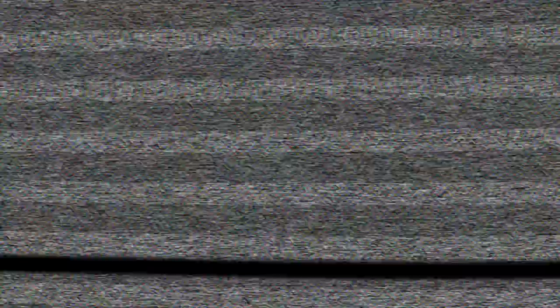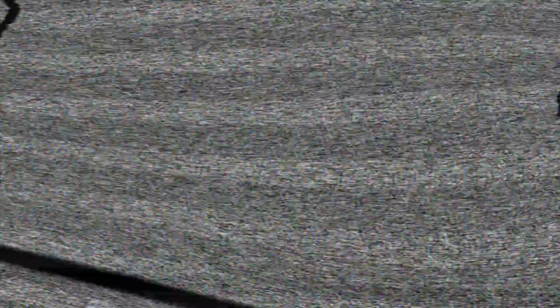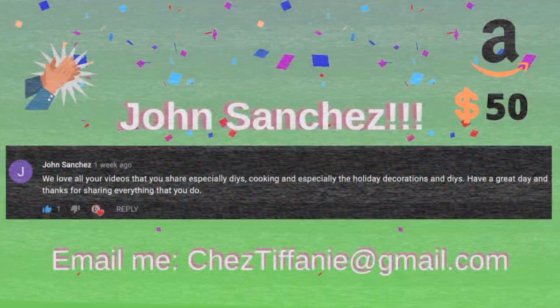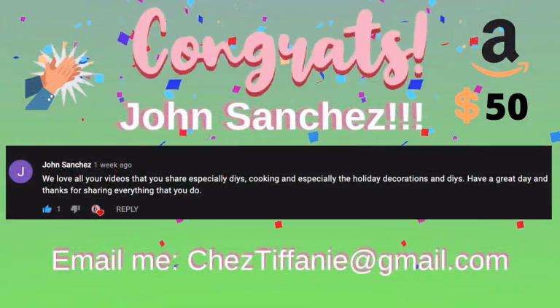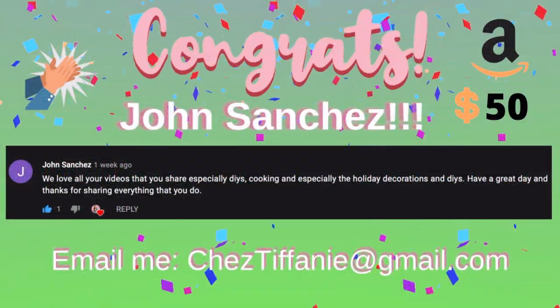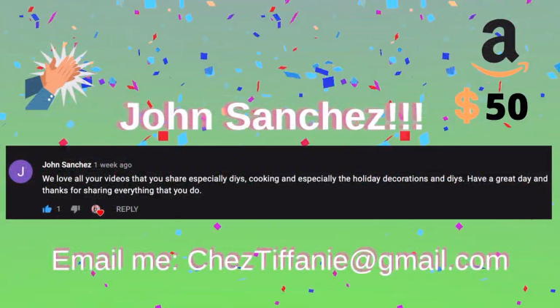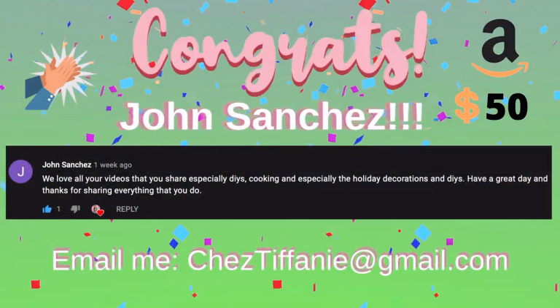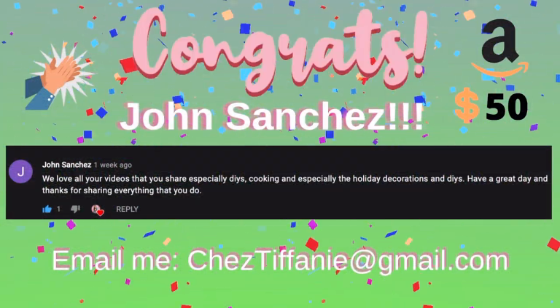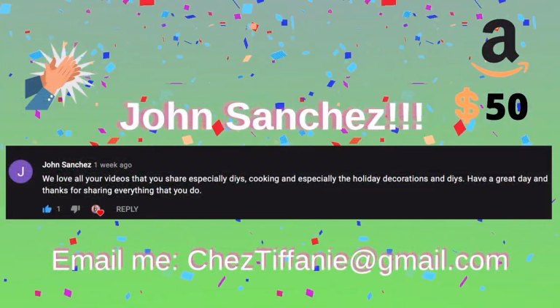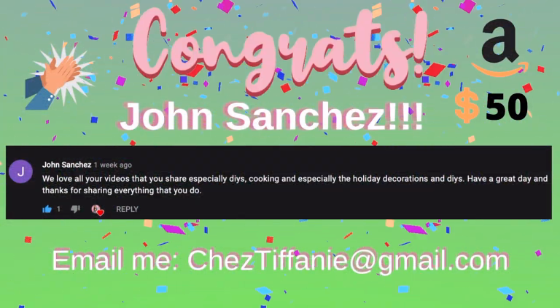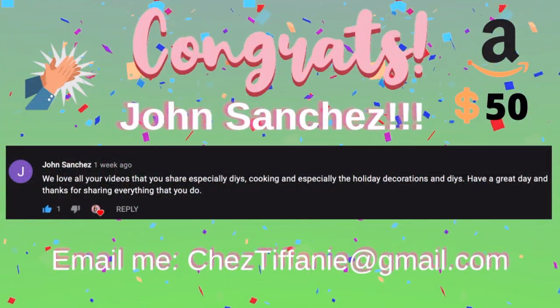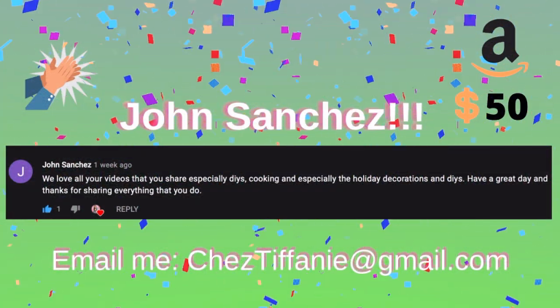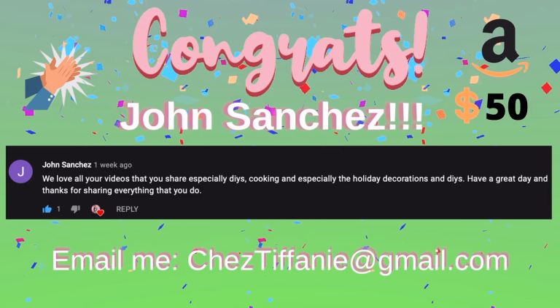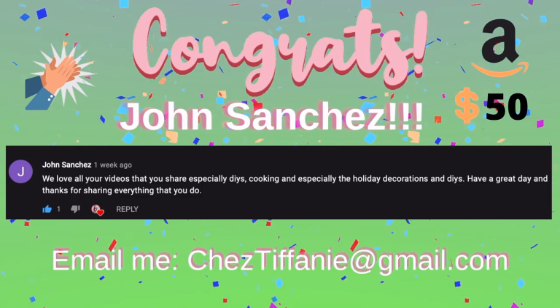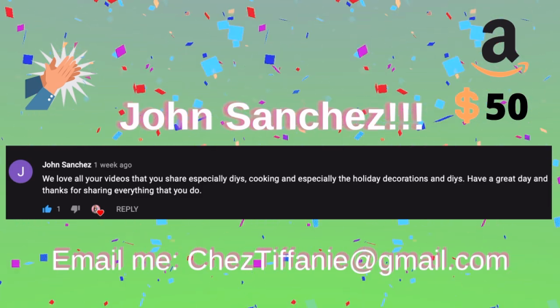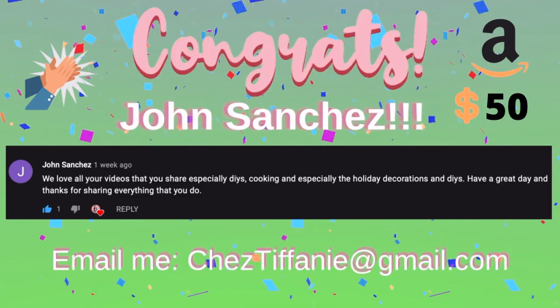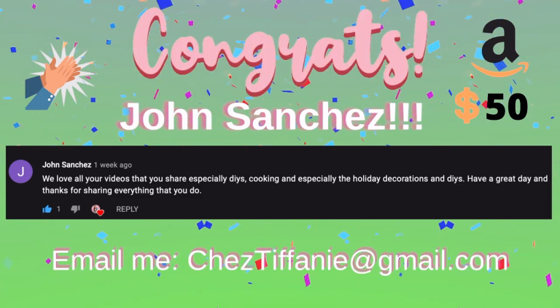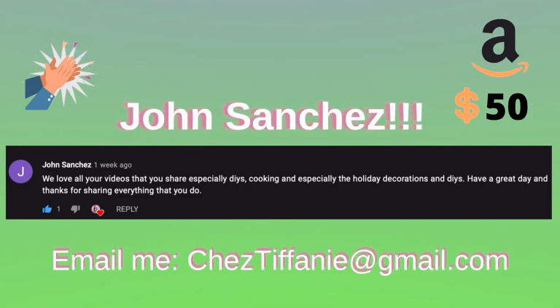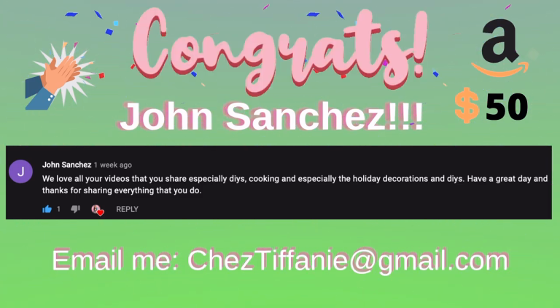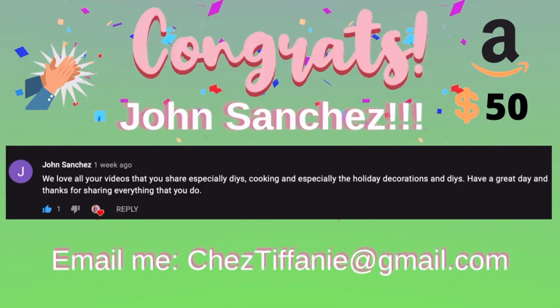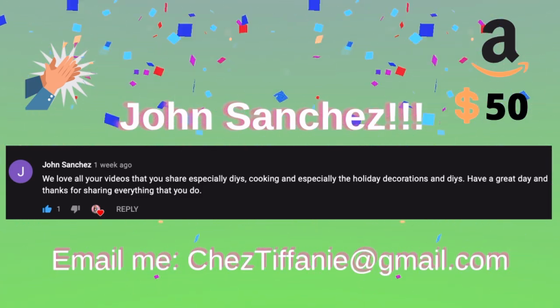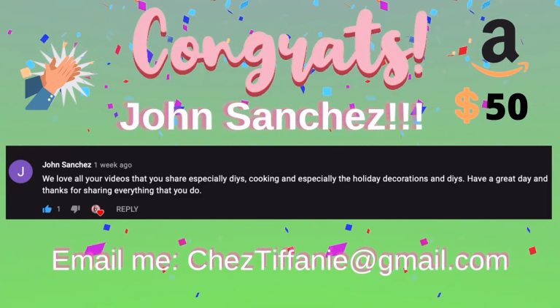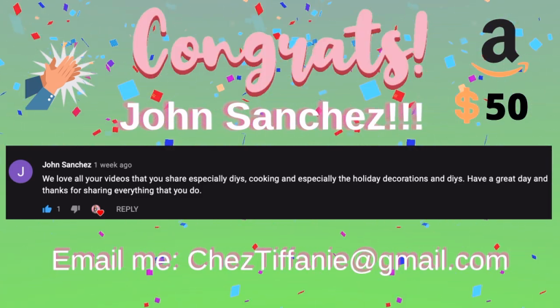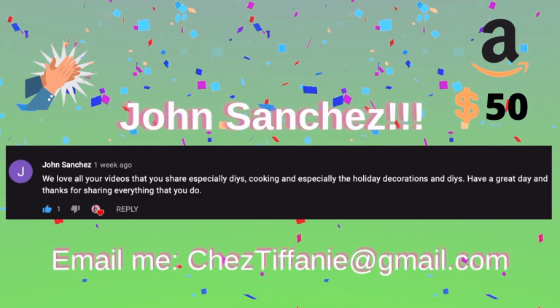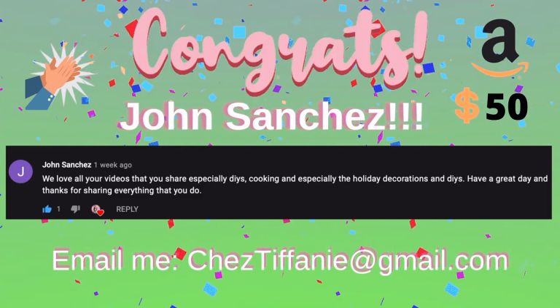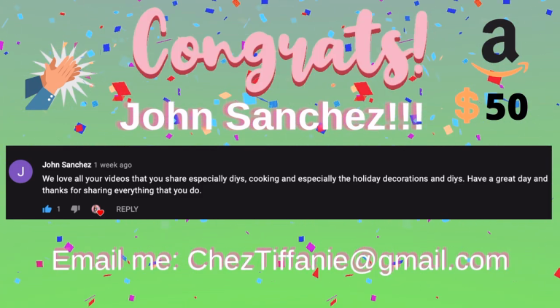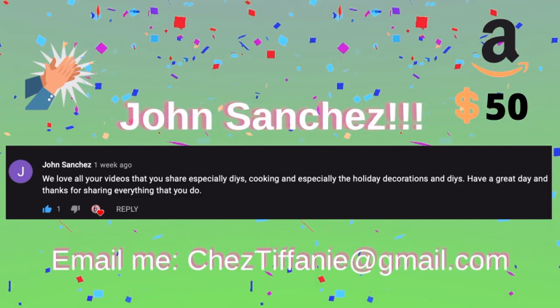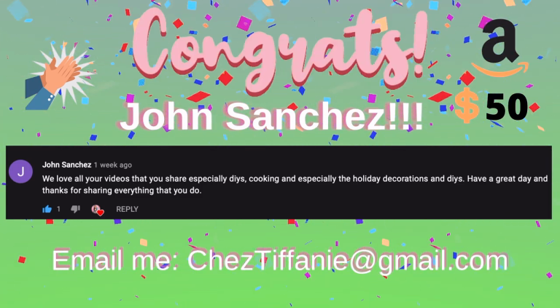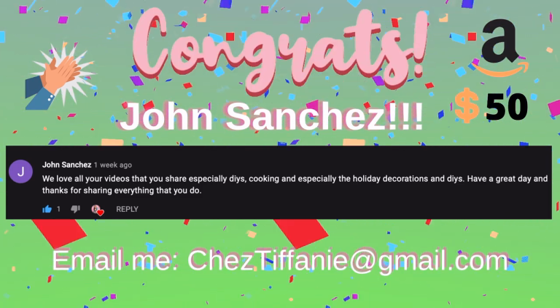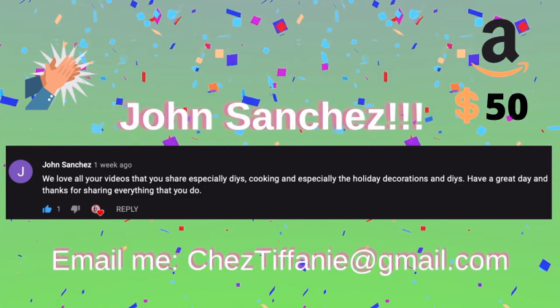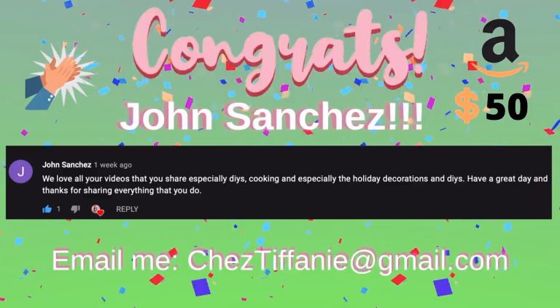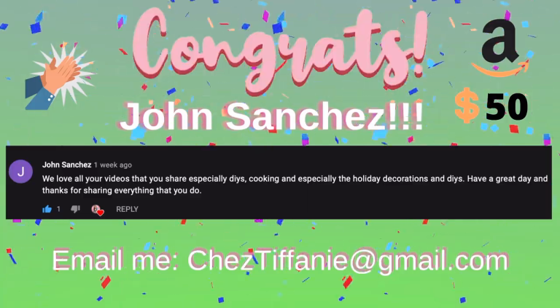Congratulations, John Sanchez — you are the winner of the giveaway! Make sure you send me an email to the email on the screen and we can get your Amazon gift card sent right over.